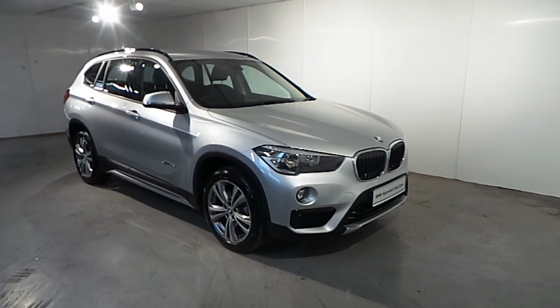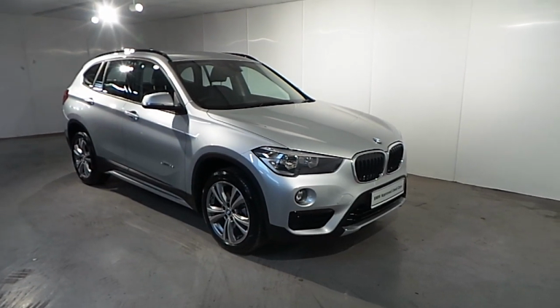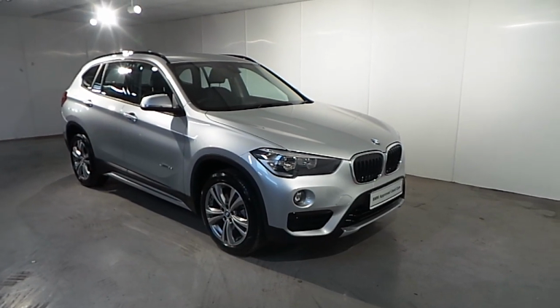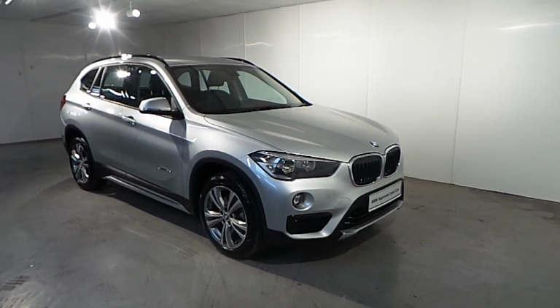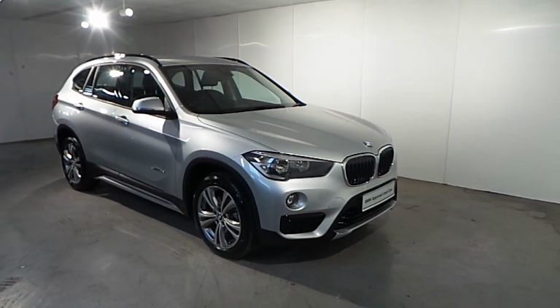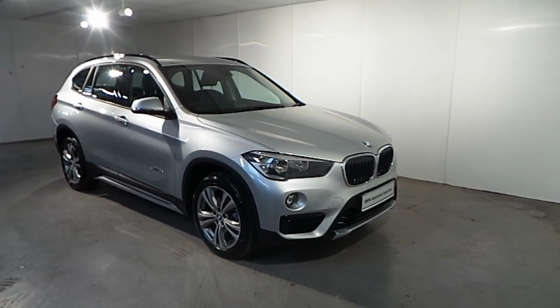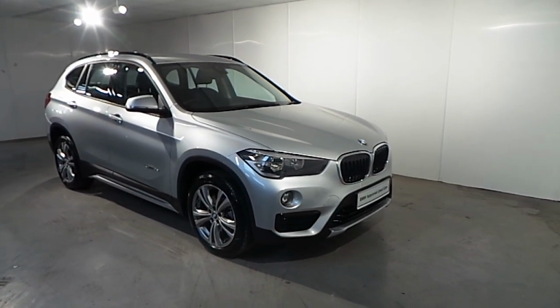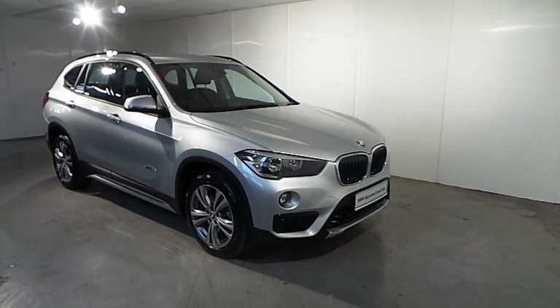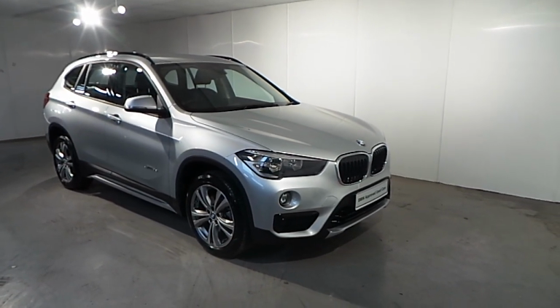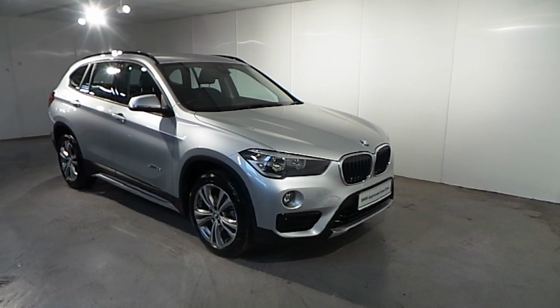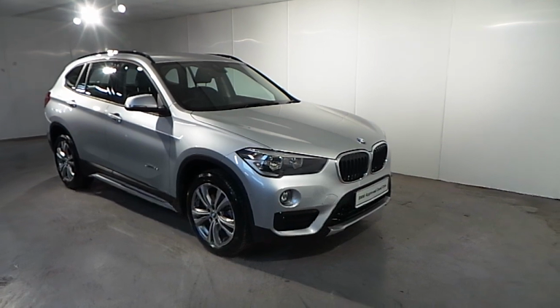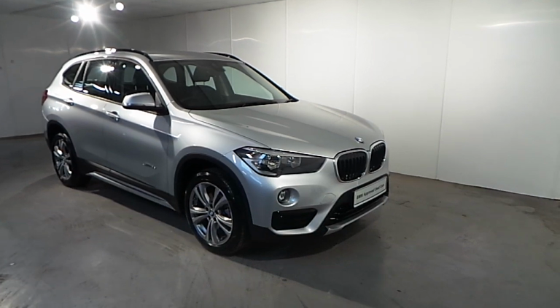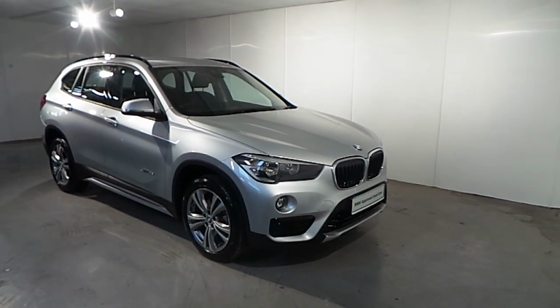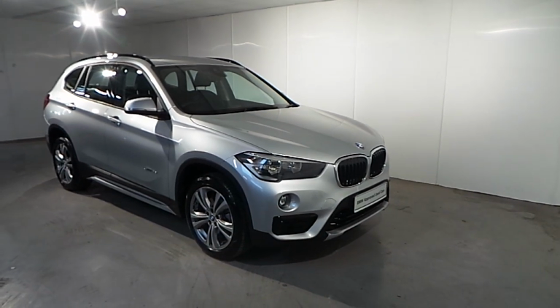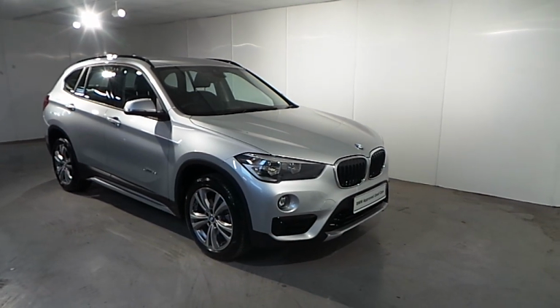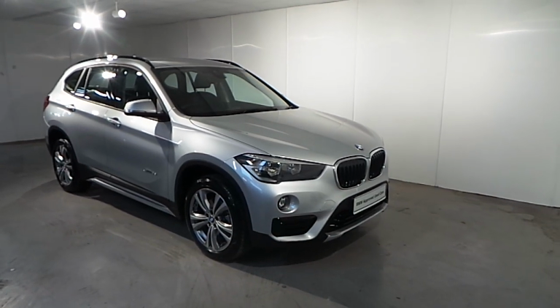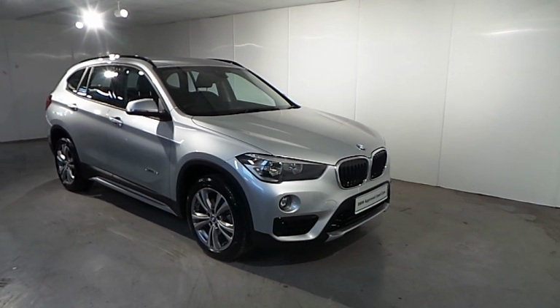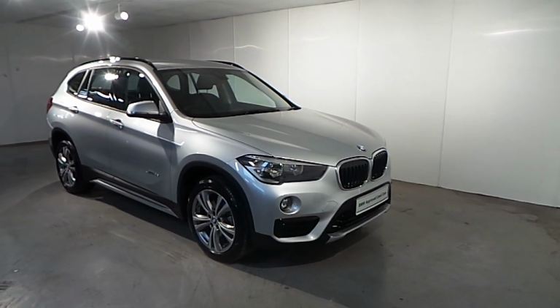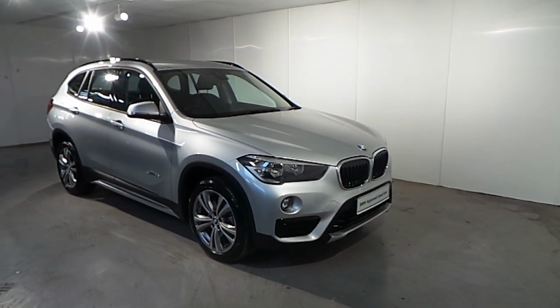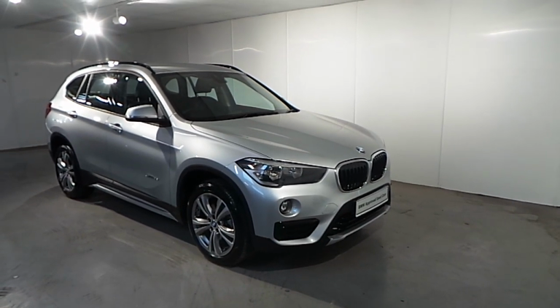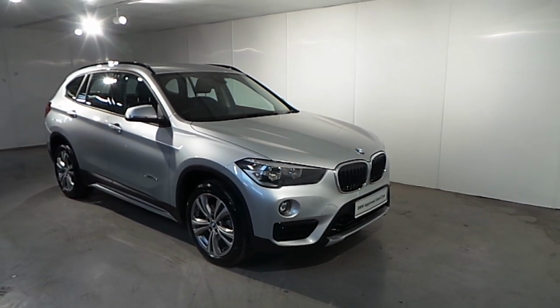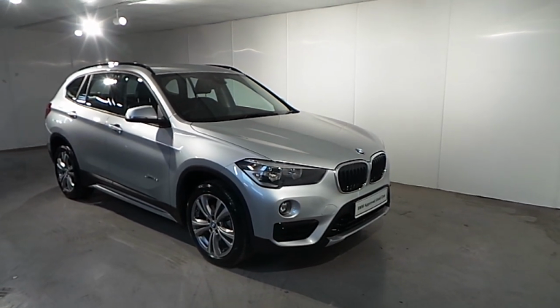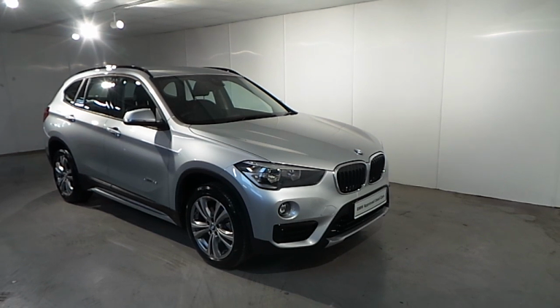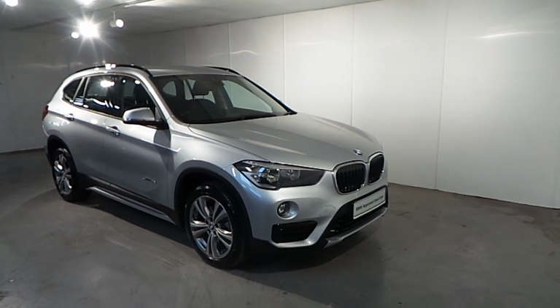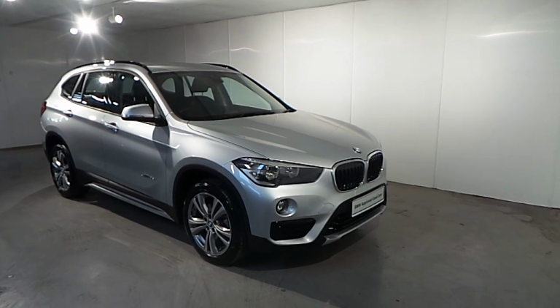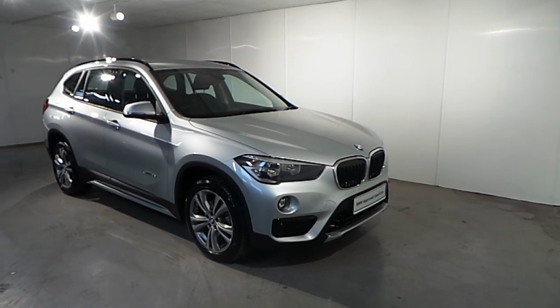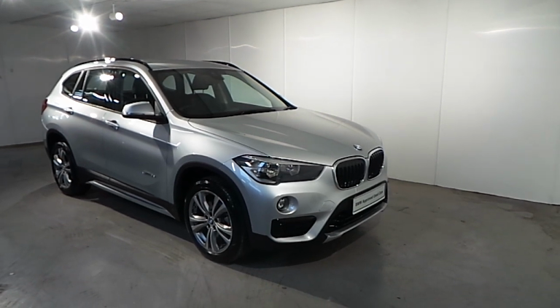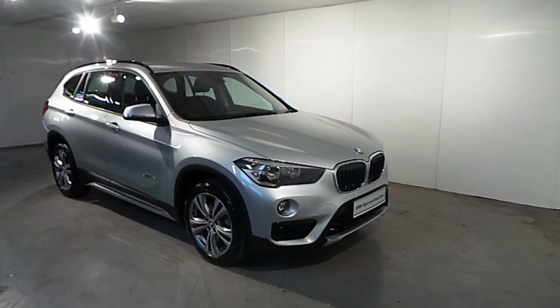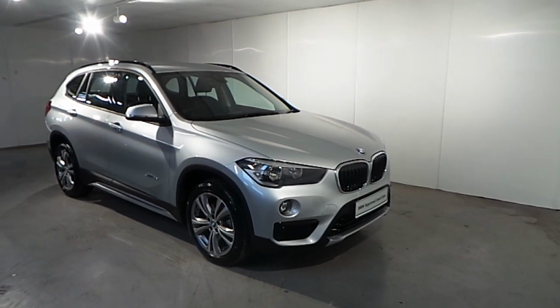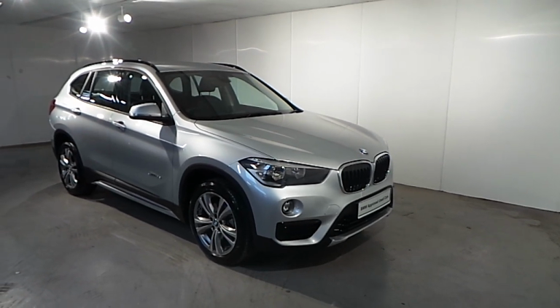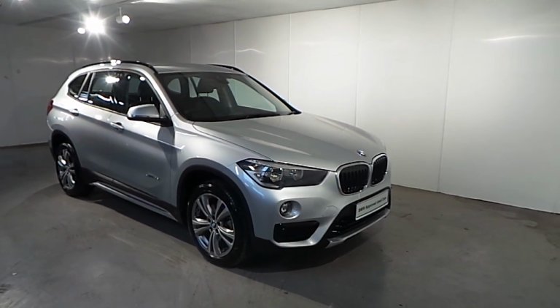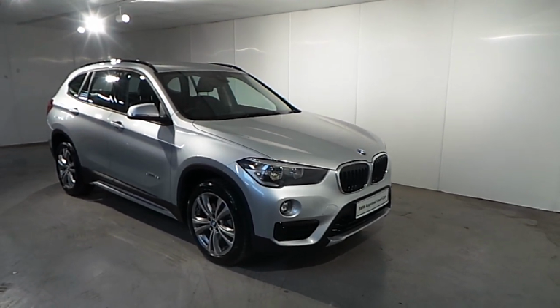Hello and welcome to Frankie and BMW in Blackrock. Part of our approved used car range, we have this BMW X1 S-Drive 18D Sport, model 2017. This car is finished in a Glacier silver metallic paint.